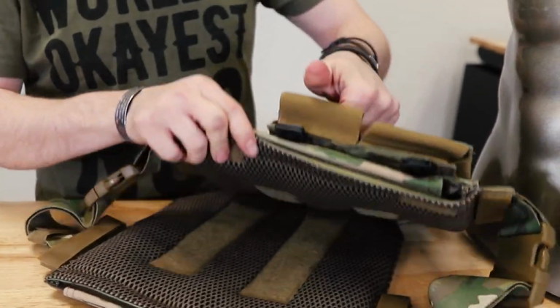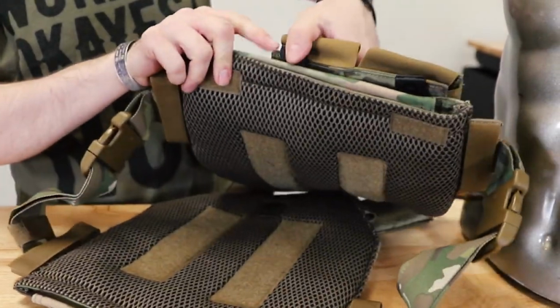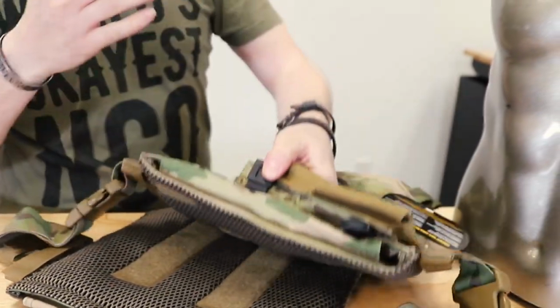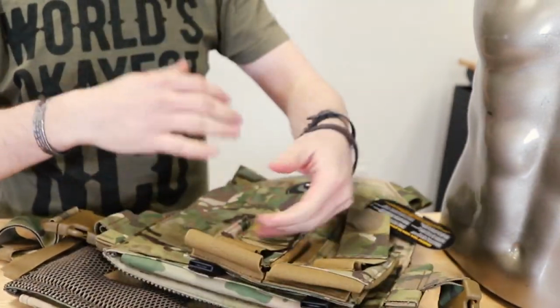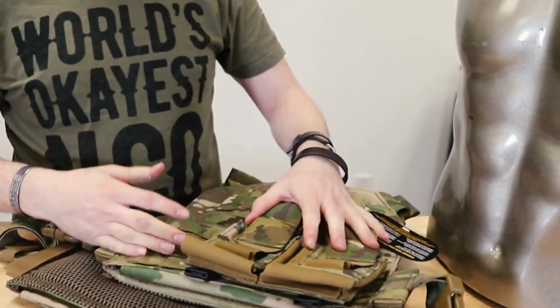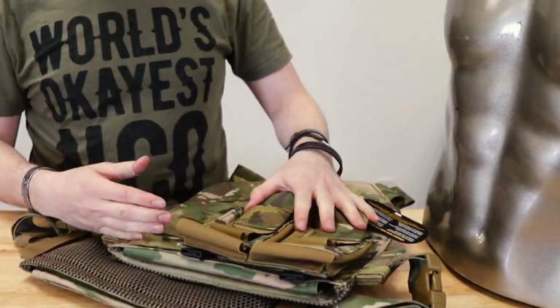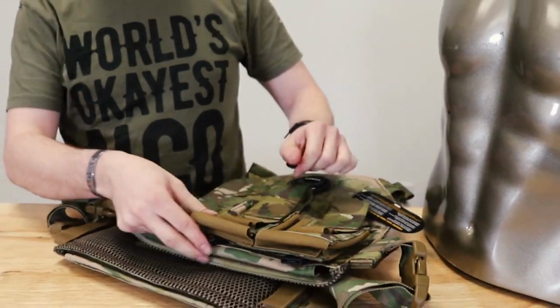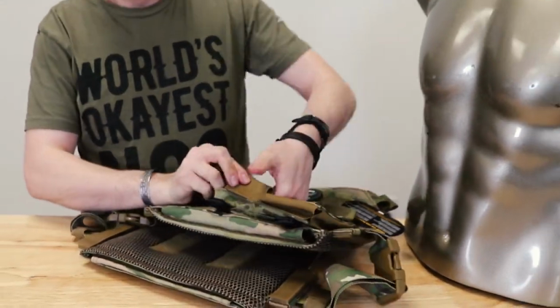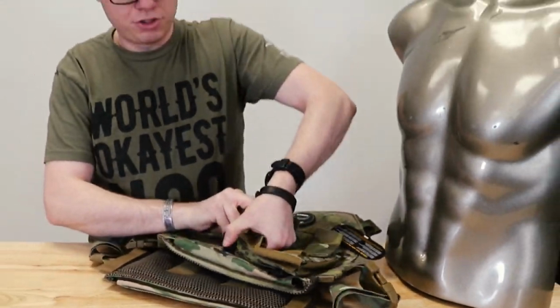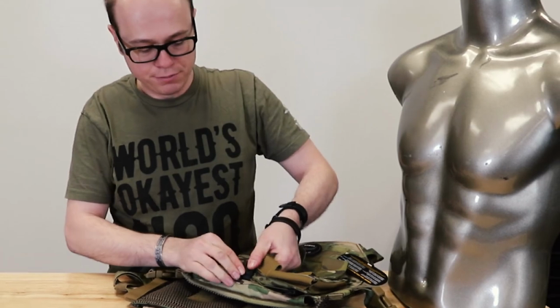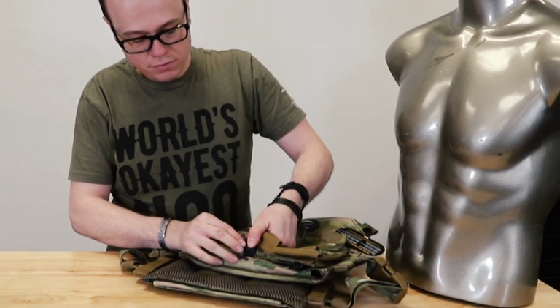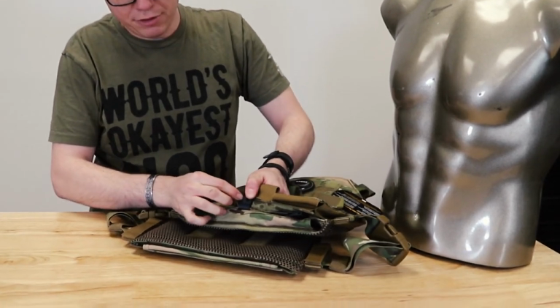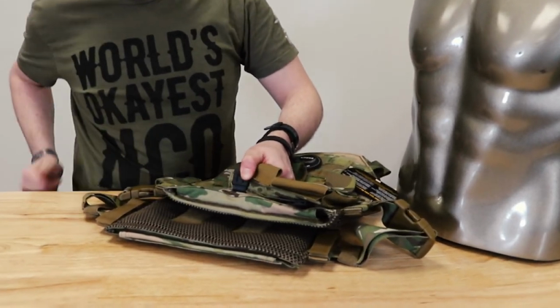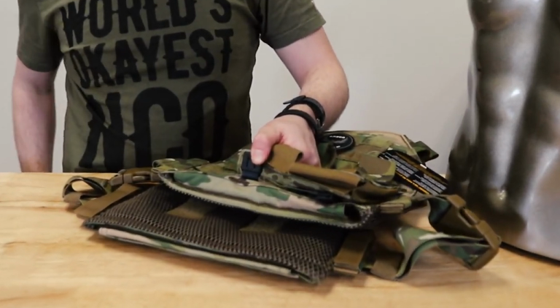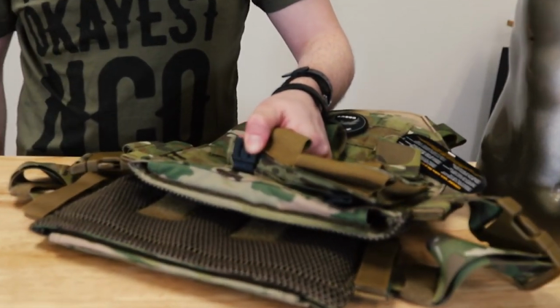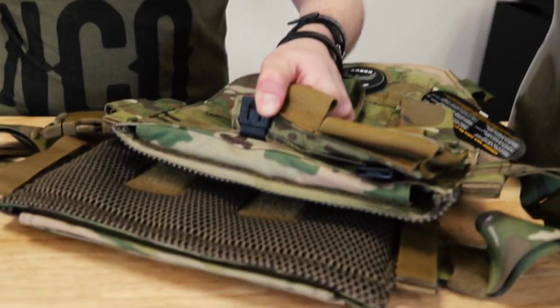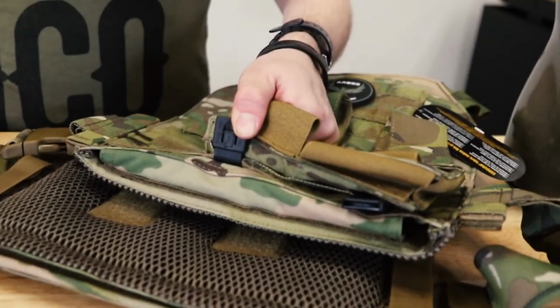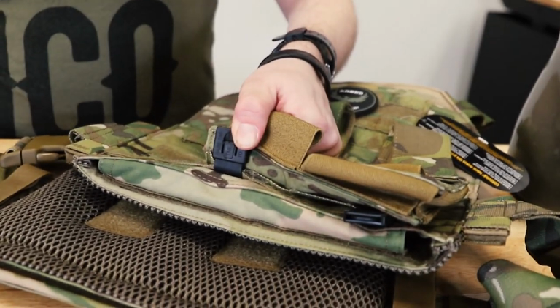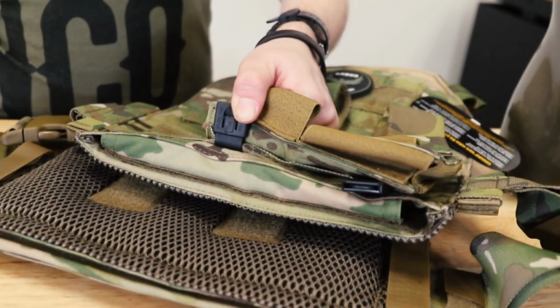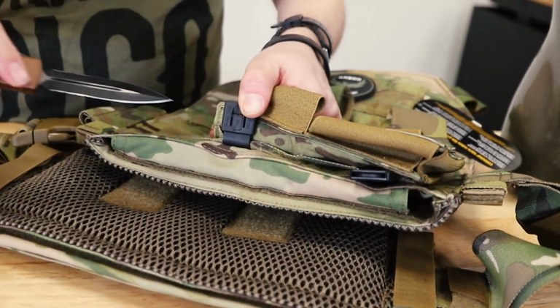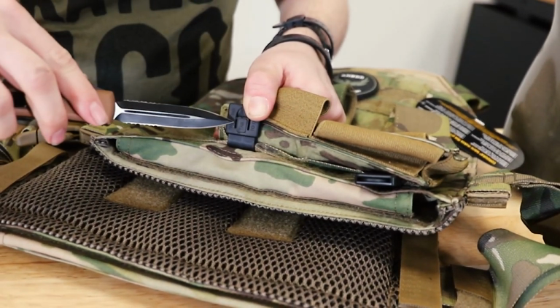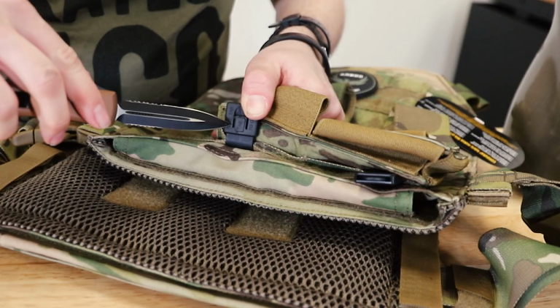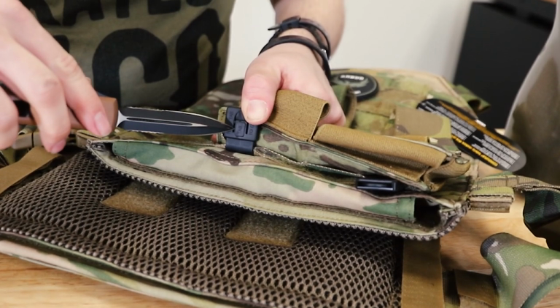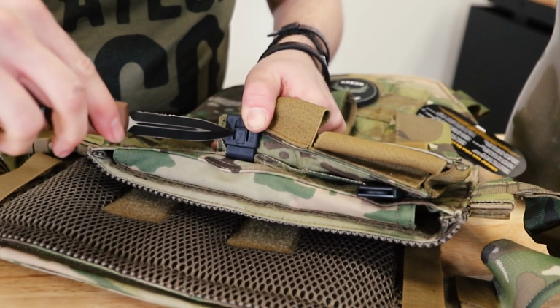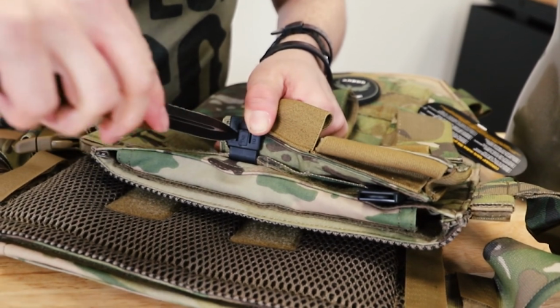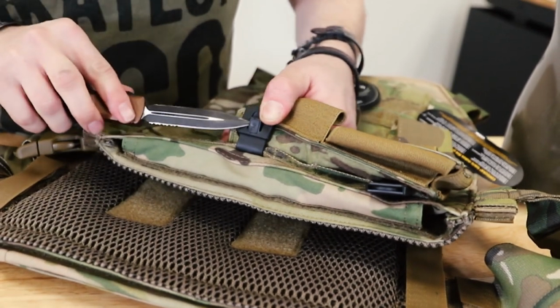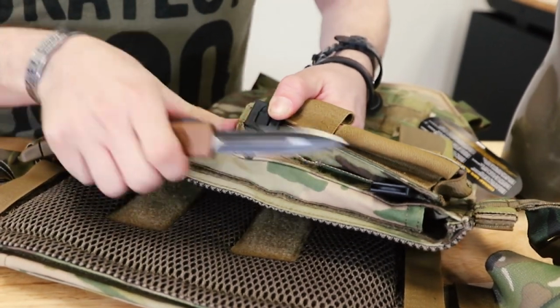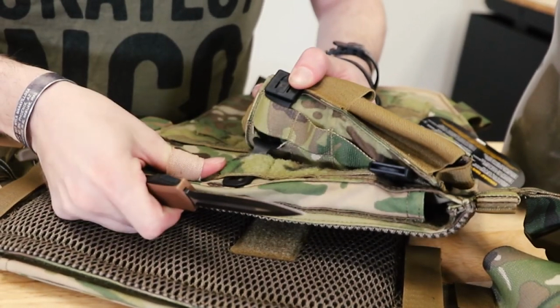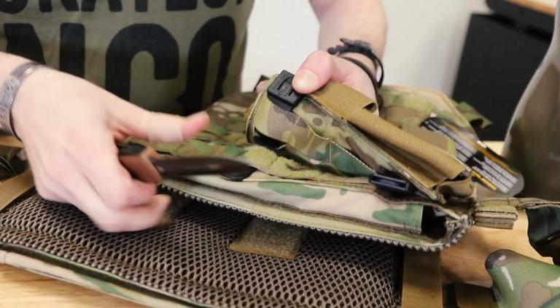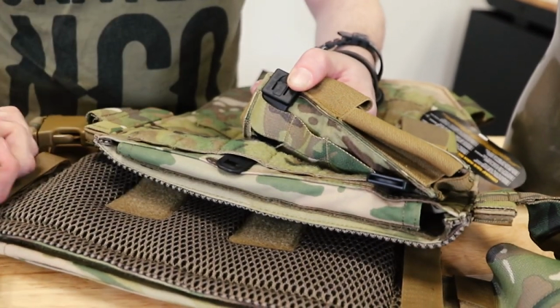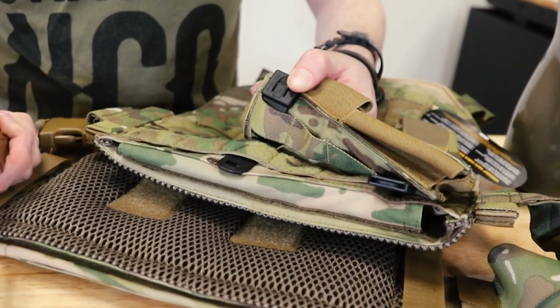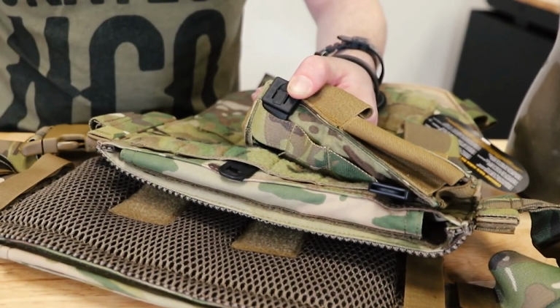If you ever need to change things around — like you just want to move some stuff — it's easy. That little tab right there, you just need to pop it out. I usually use a knife, just get a little bit in there and pop it. And then you can unweave the whole thing. Too easy.